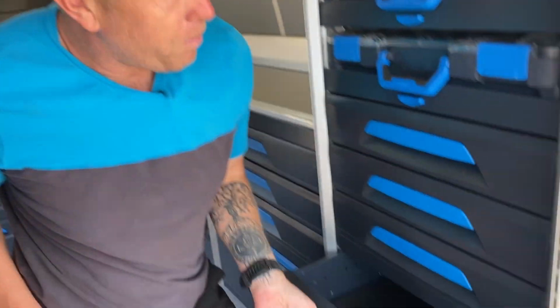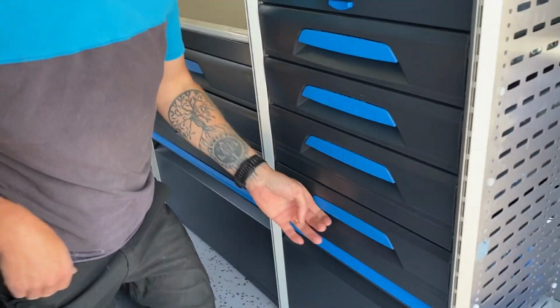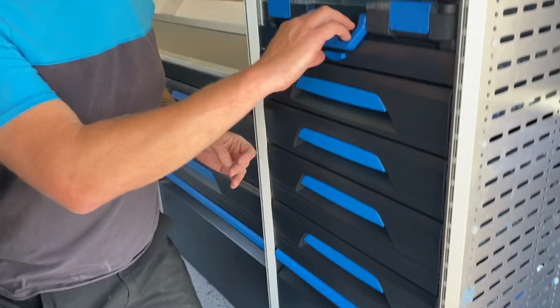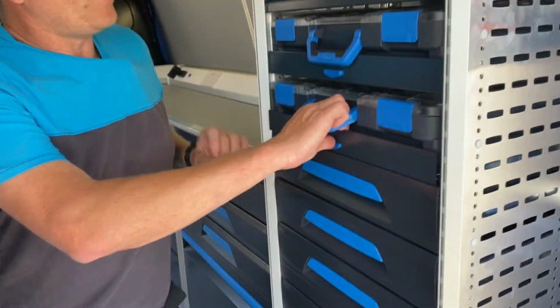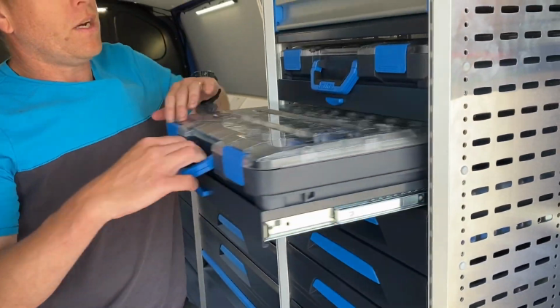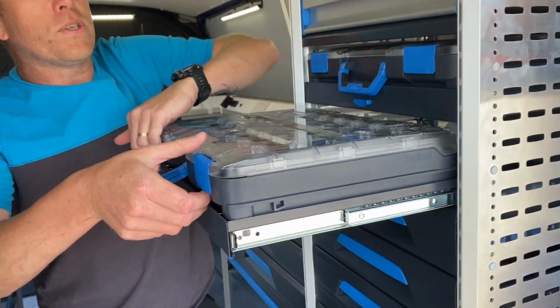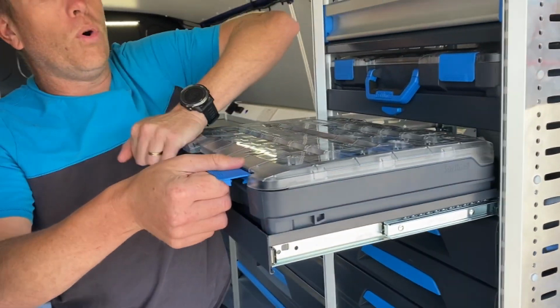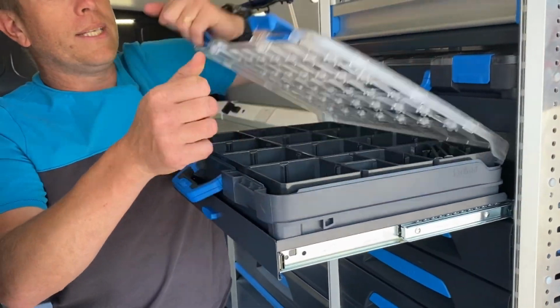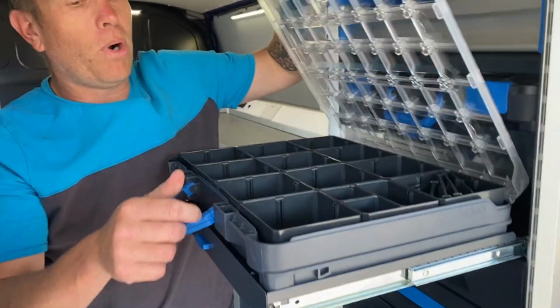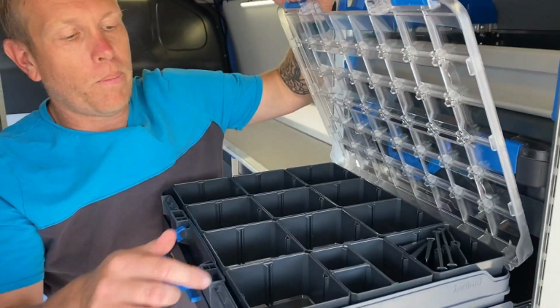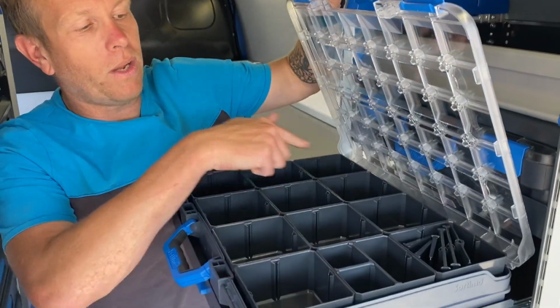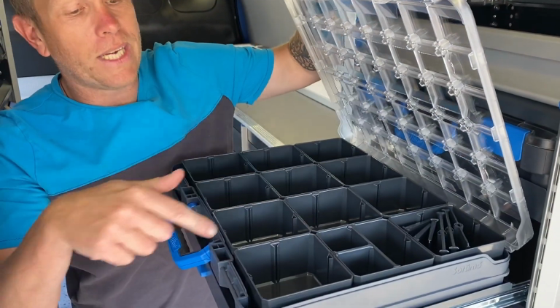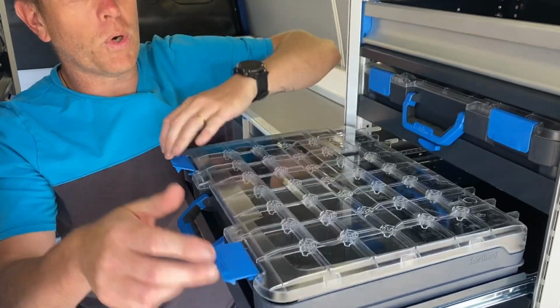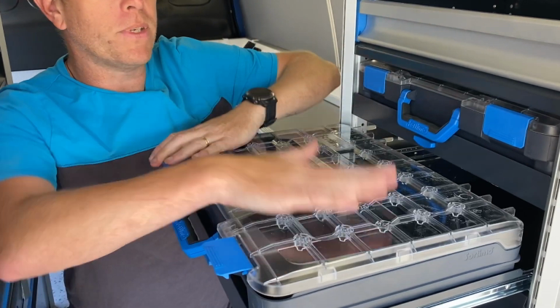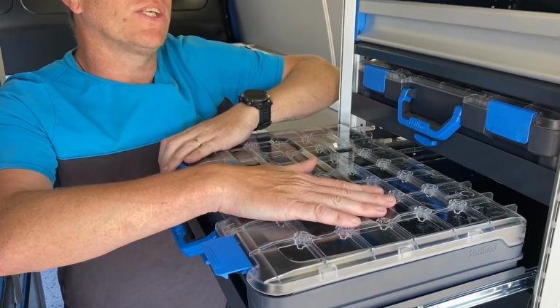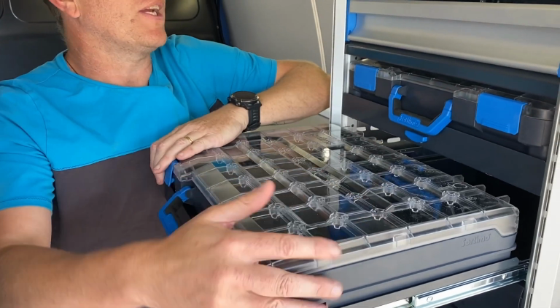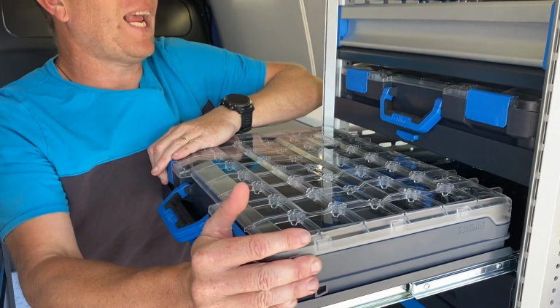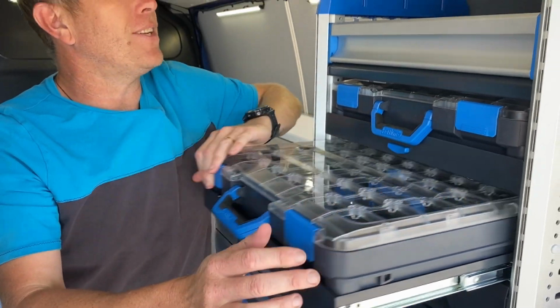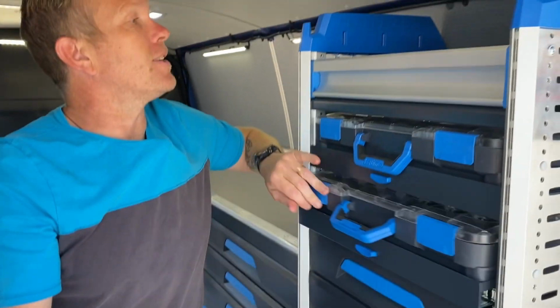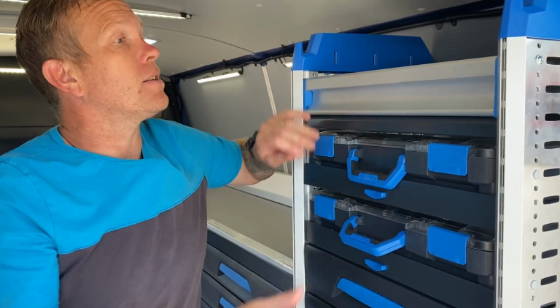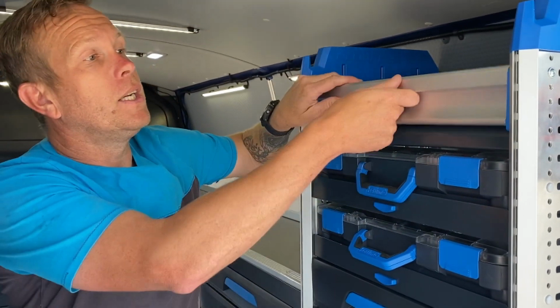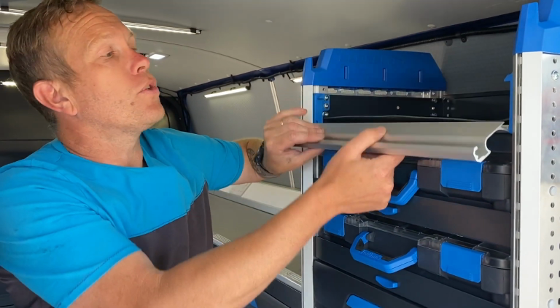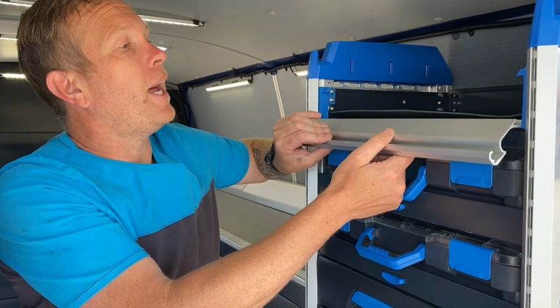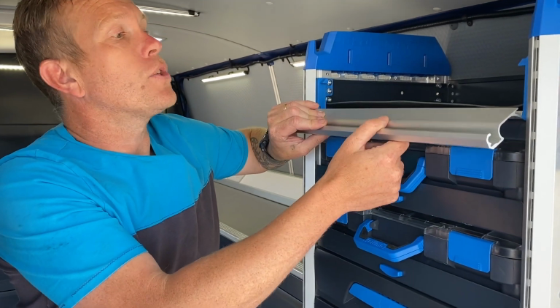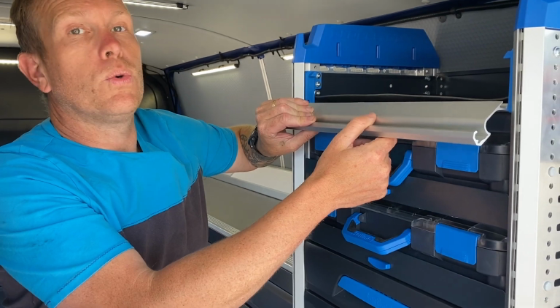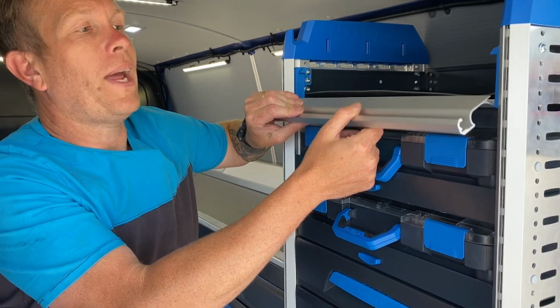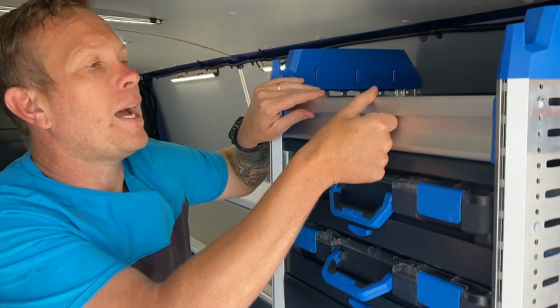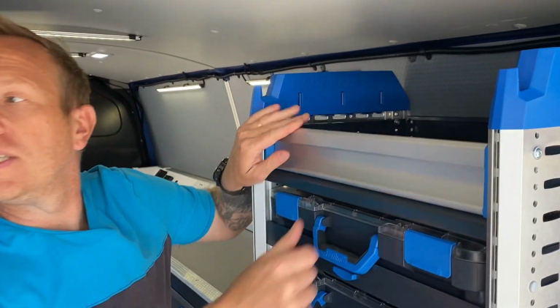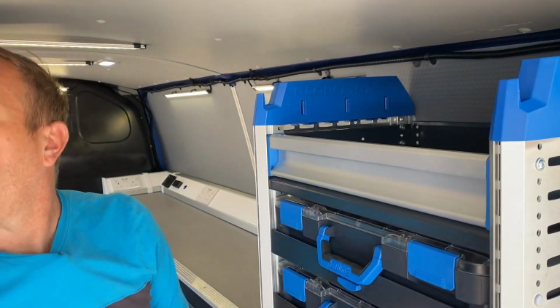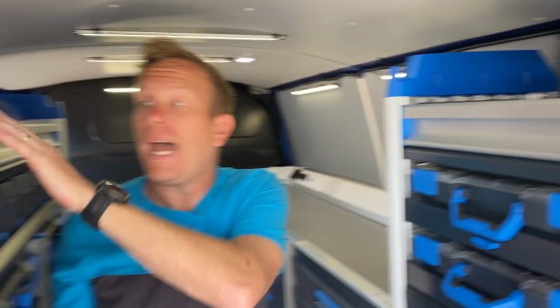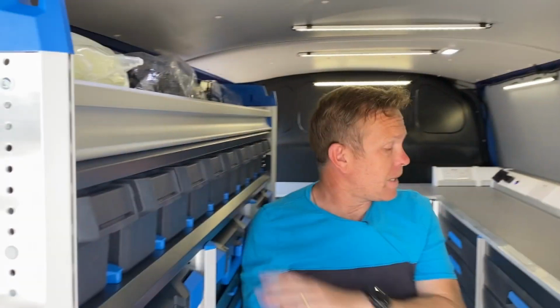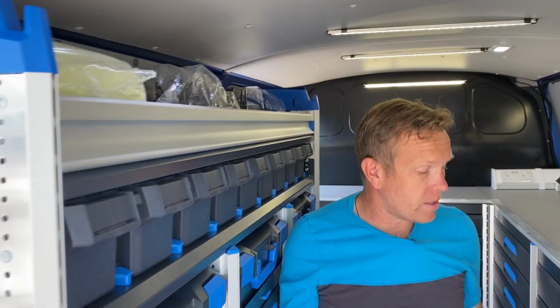More drawers here. Then on this side, we've got some more T-boxes on multi slides. Again, small compartments — great thing, they've got a clear lid so you can see inside. On top of that, a small drop-down flap. And the same on this side.